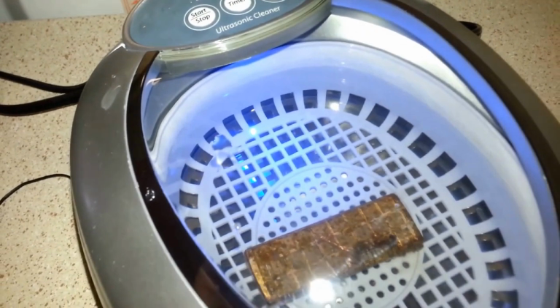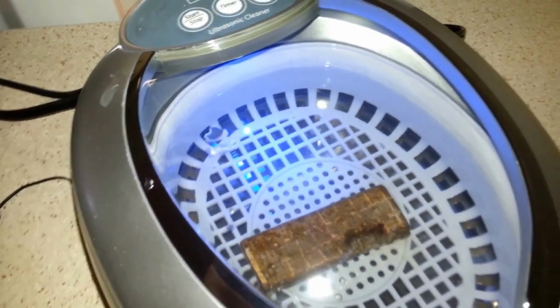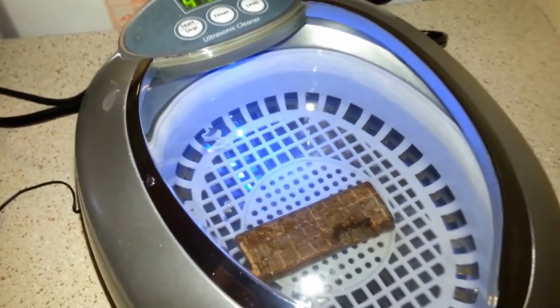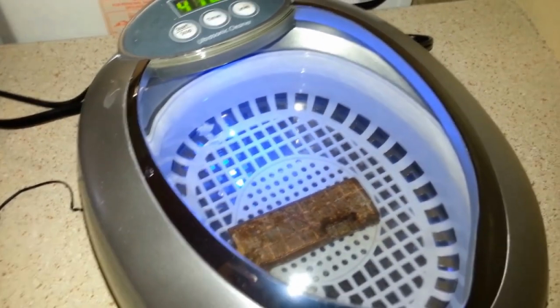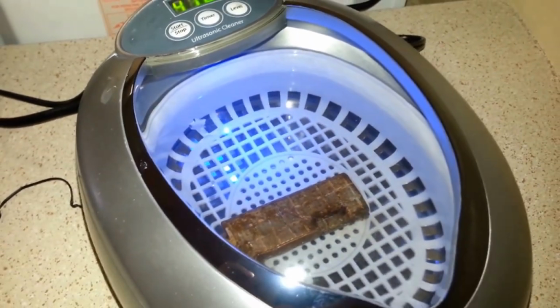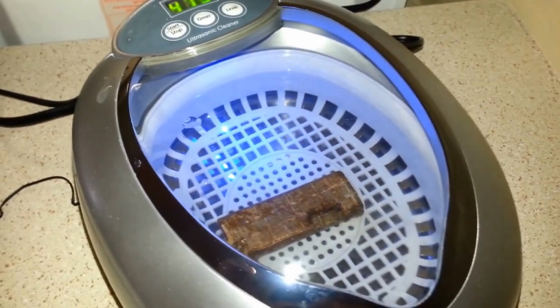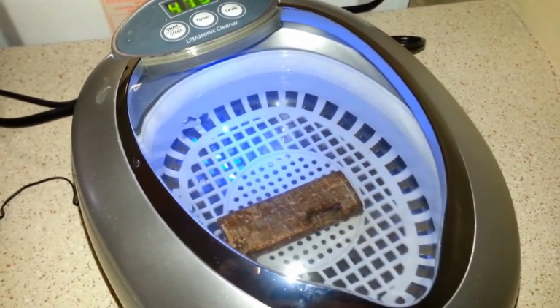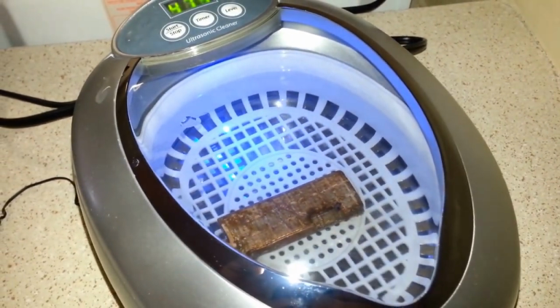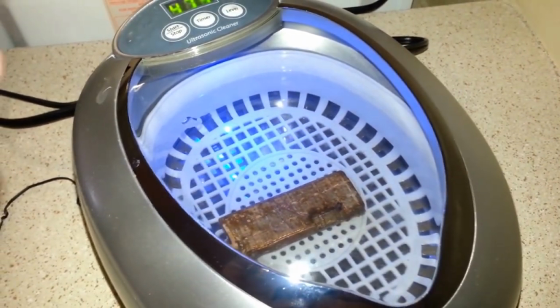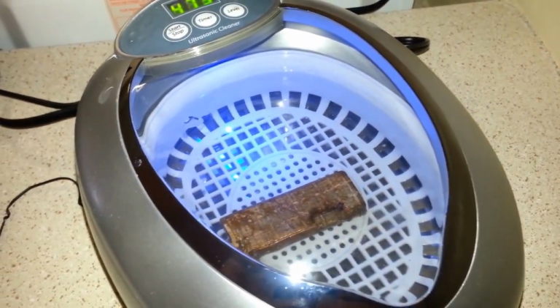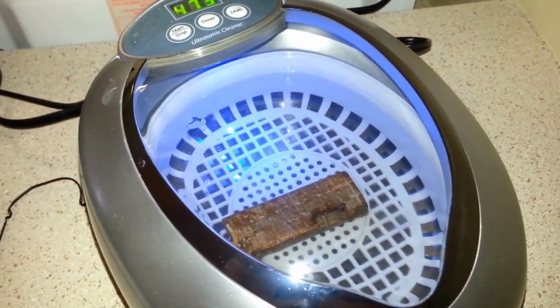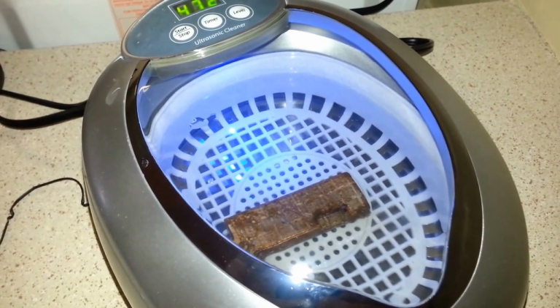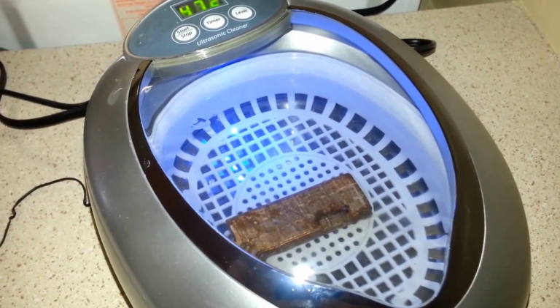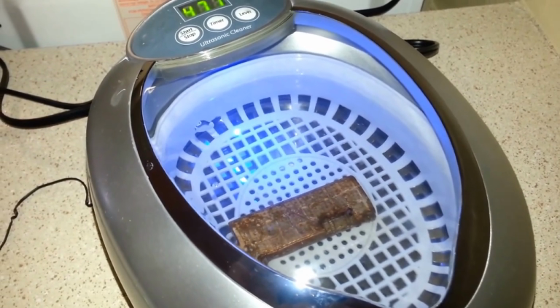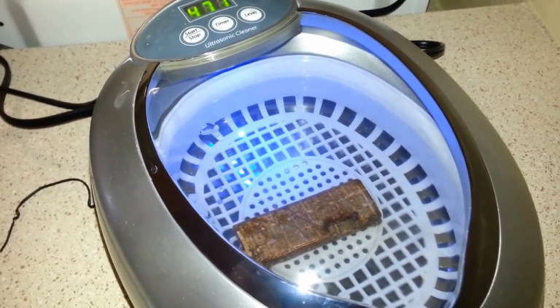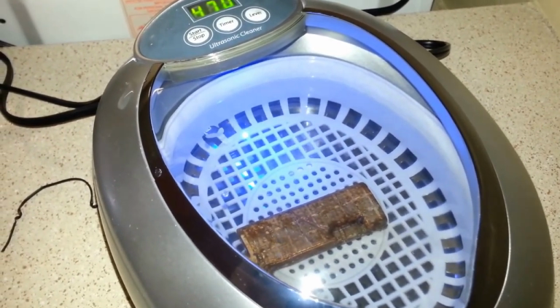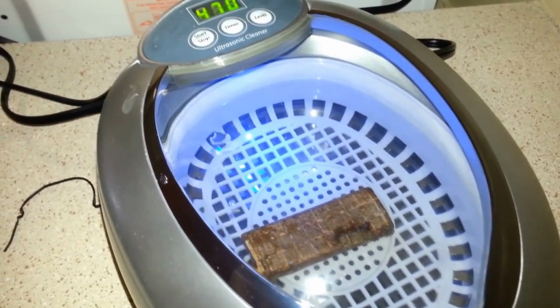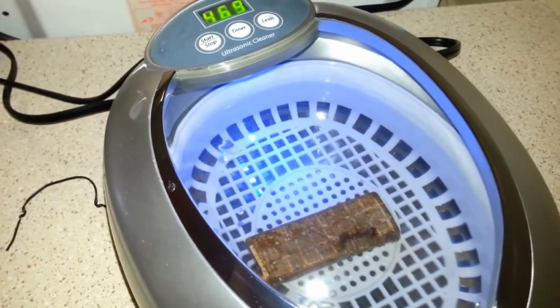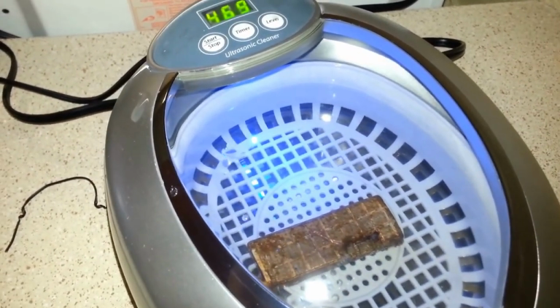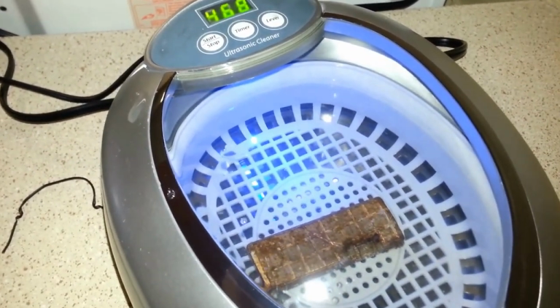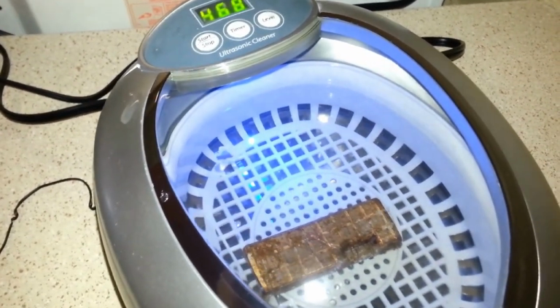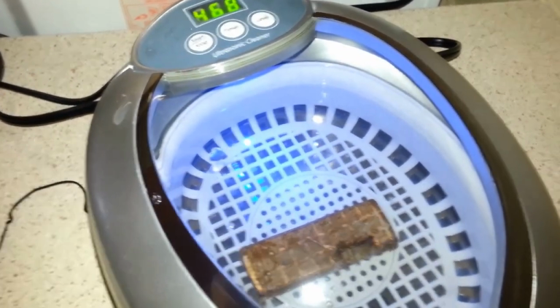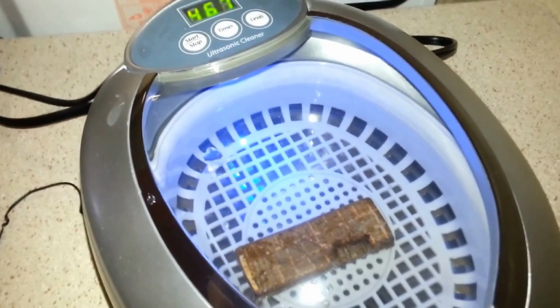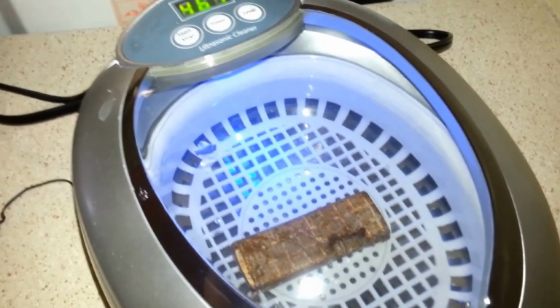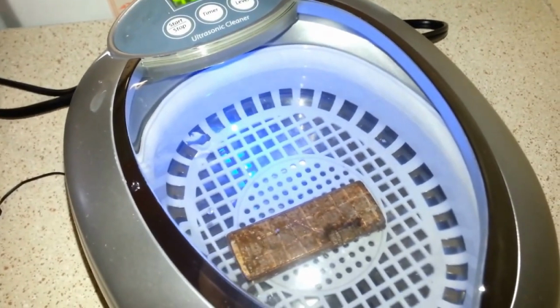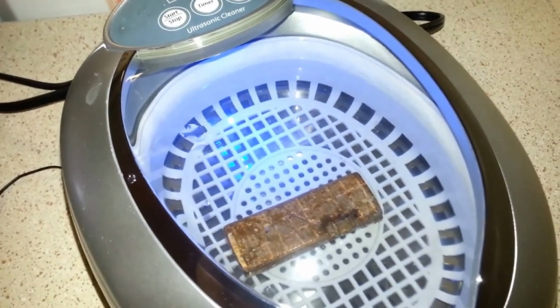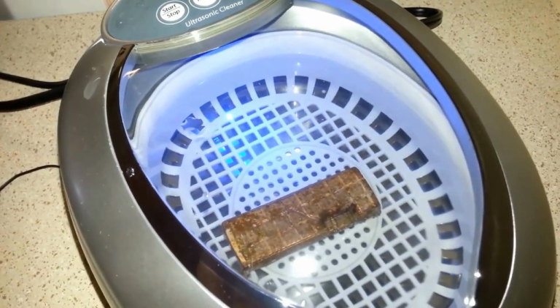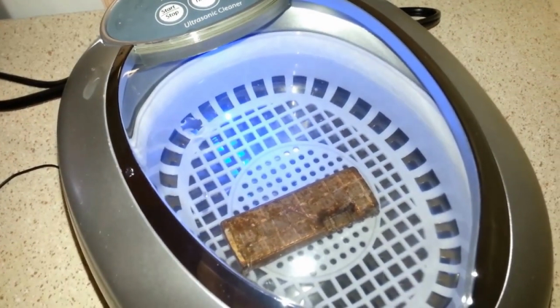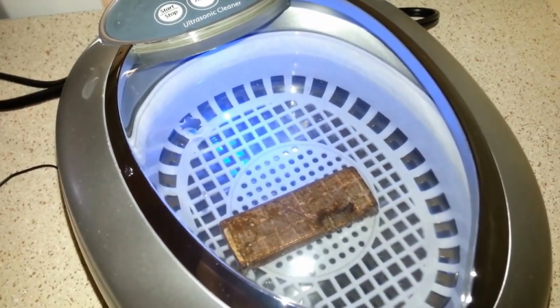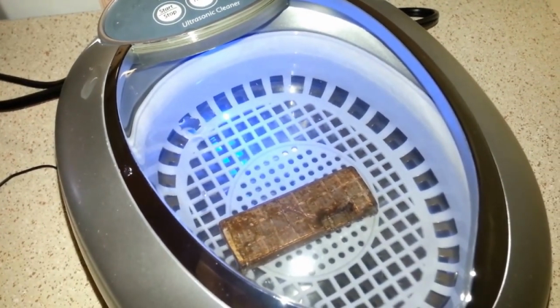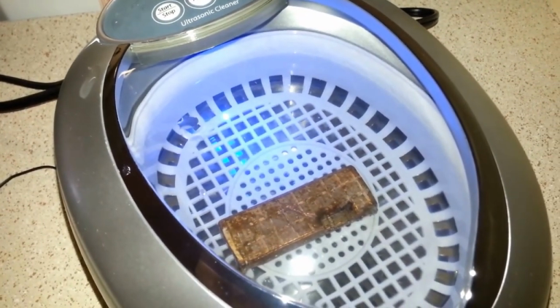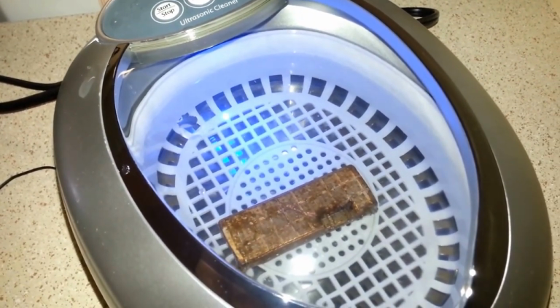That was pretty cool — a blue light. It doesn't really mean anything; it just means it's blue to make me think it's working. I'll come back in a couple minutes and we'll see how it's gone.